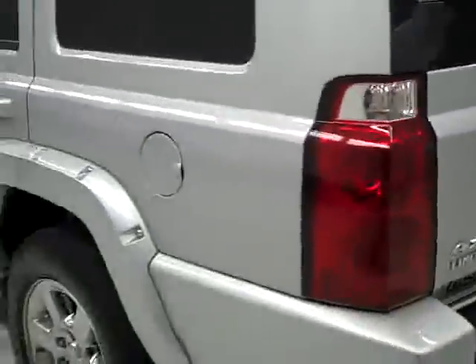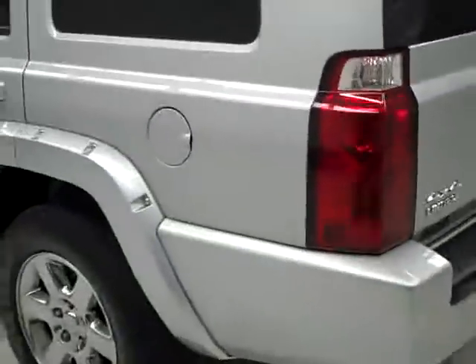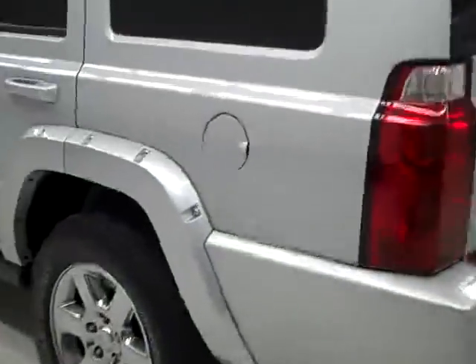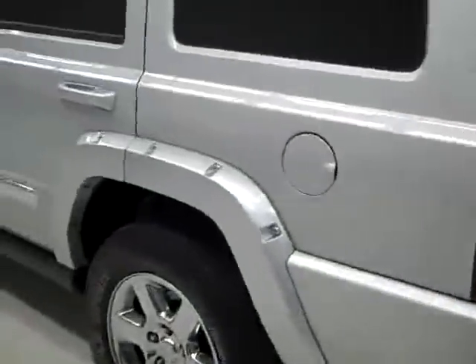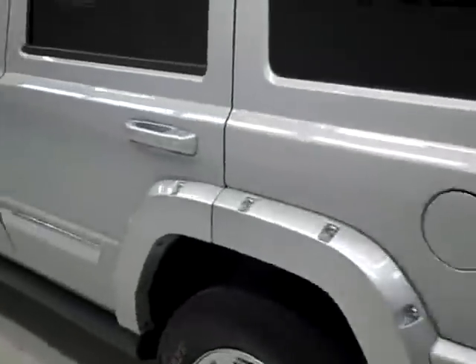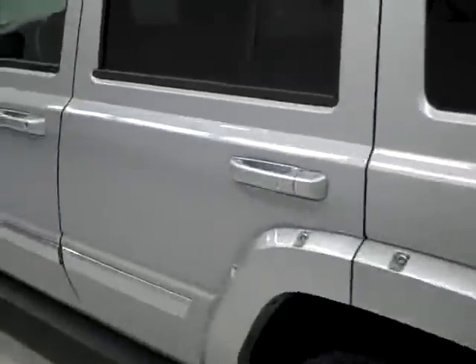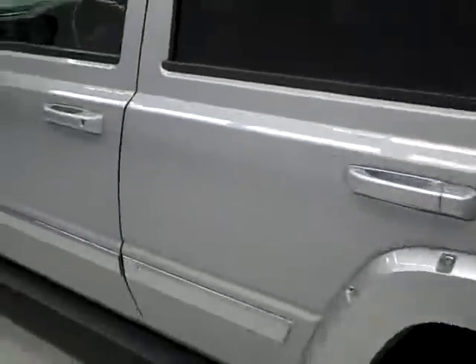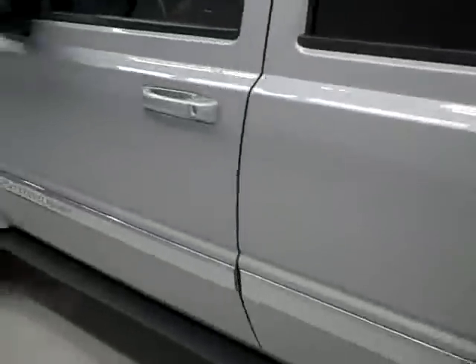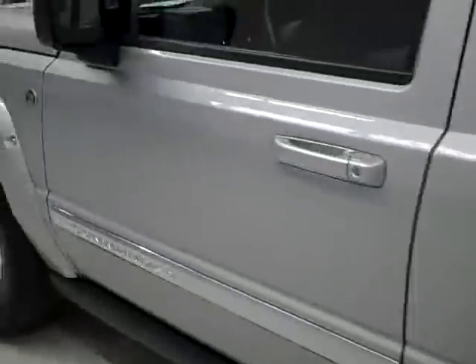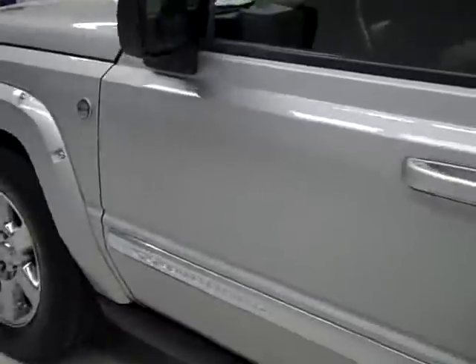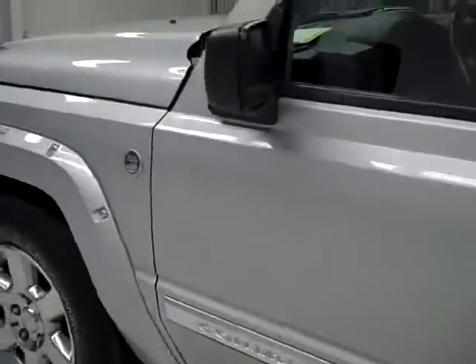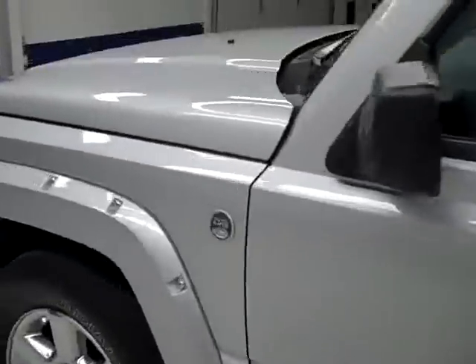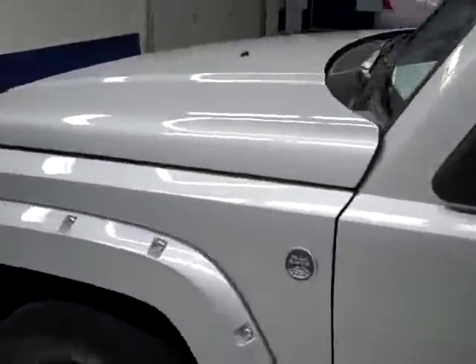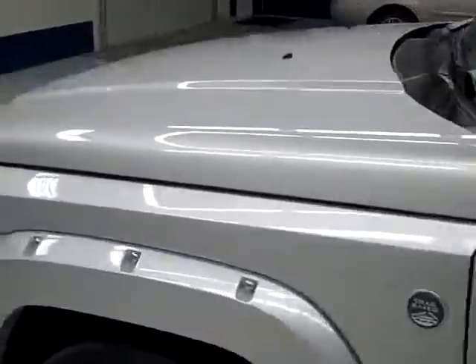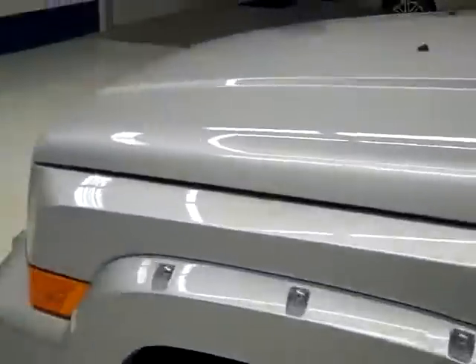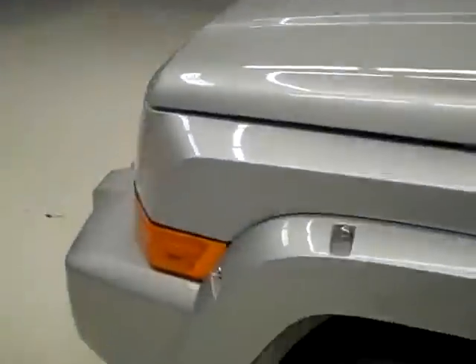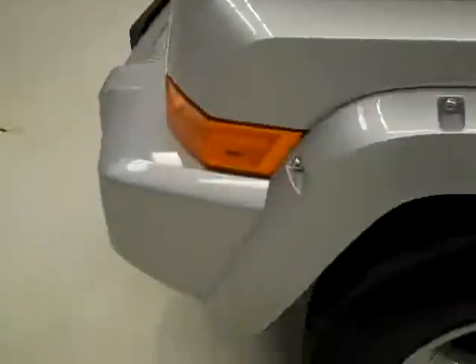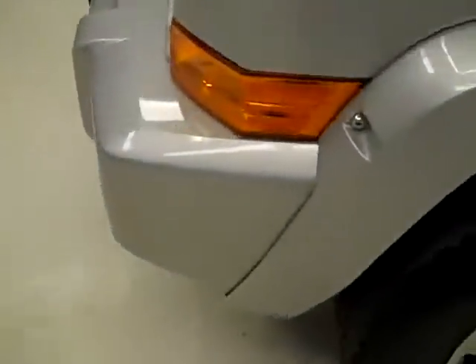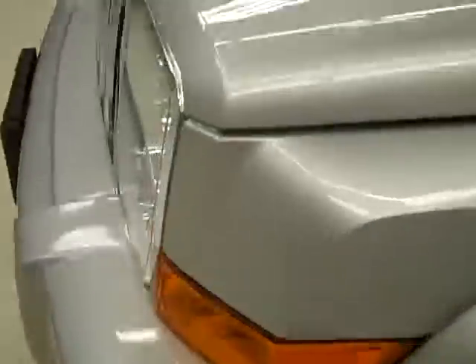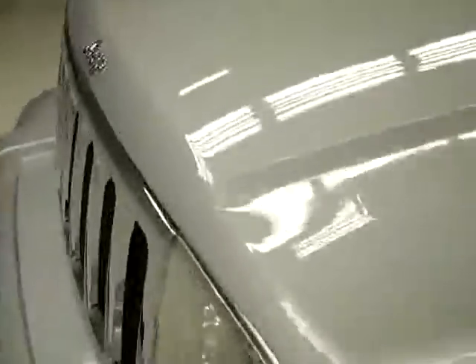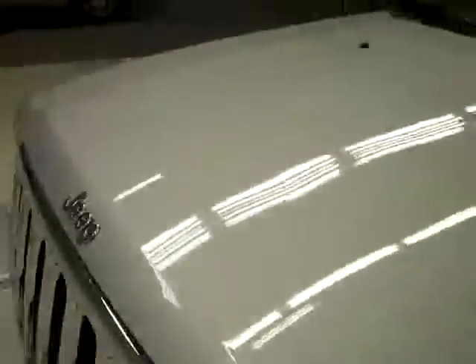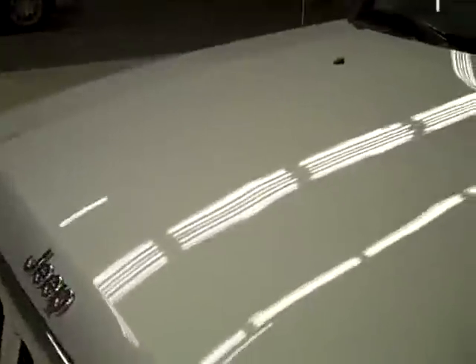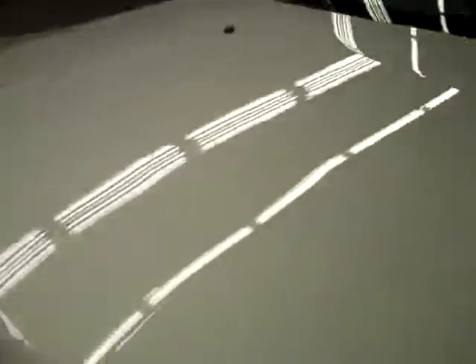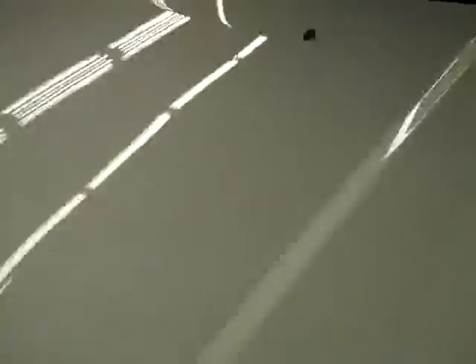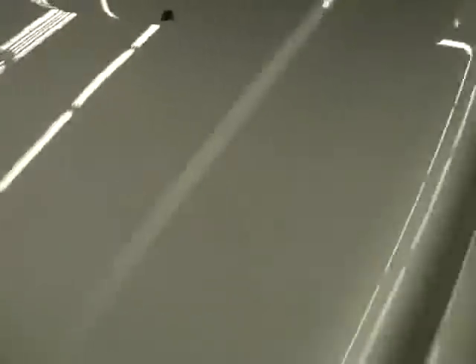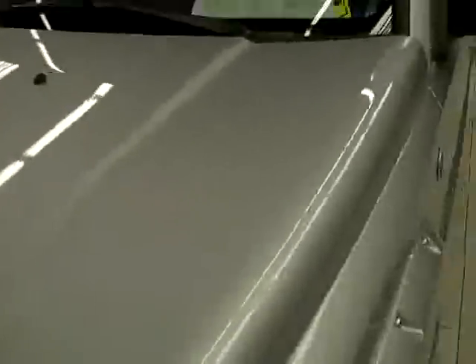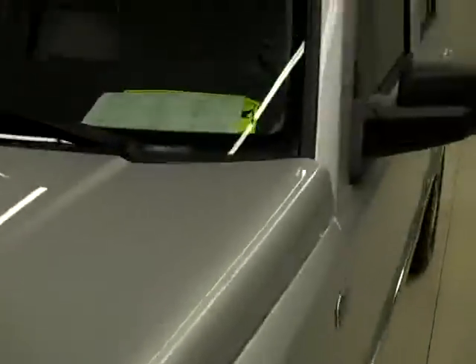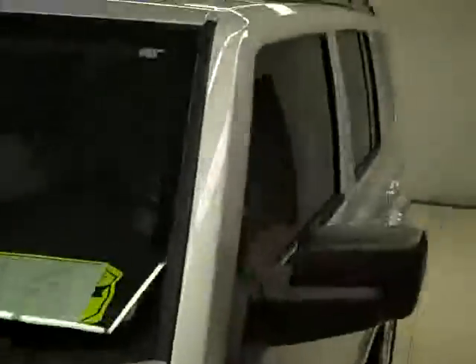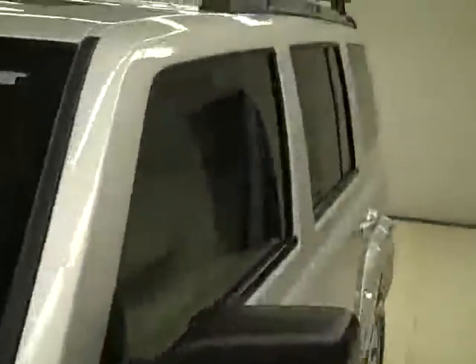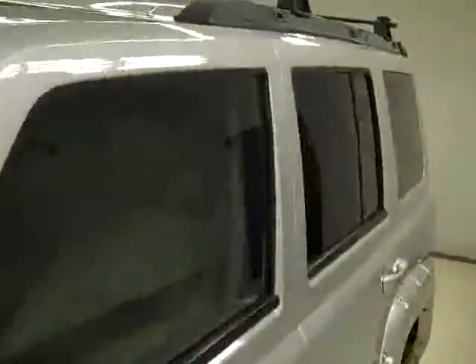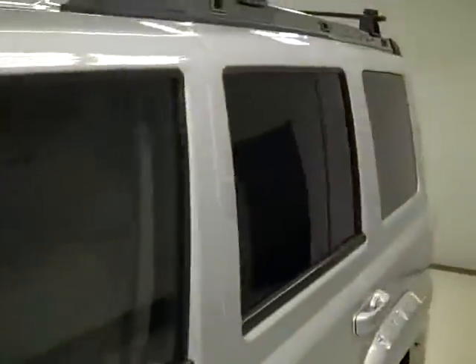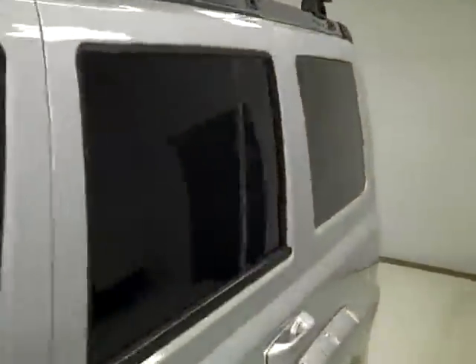Going down this side — again, very clean, shiny paint. I don't see any dents, dings or scratches here either. The hood is real nice and clean too. The body of this Jeep looks great.